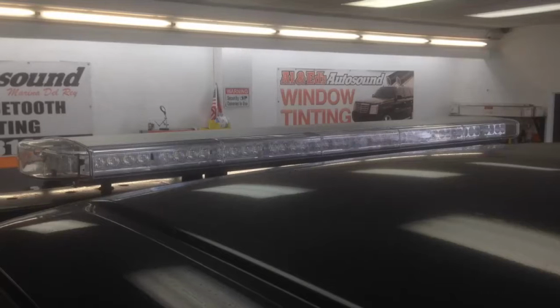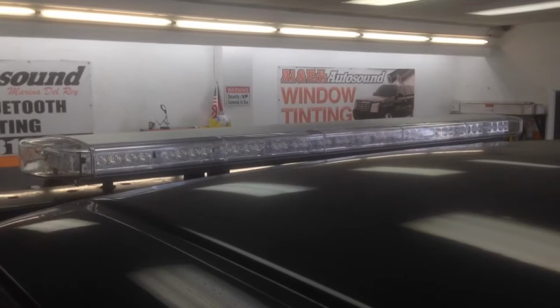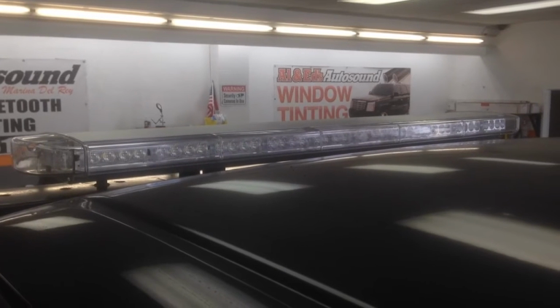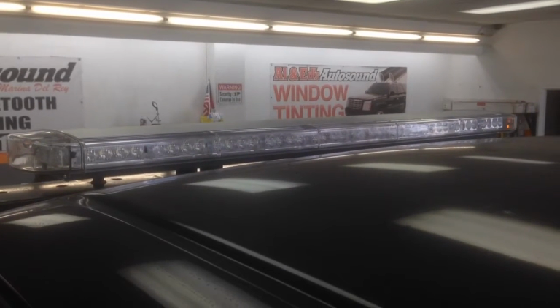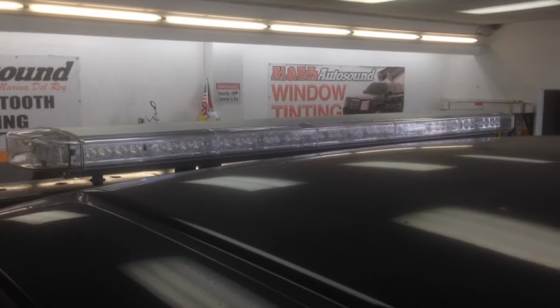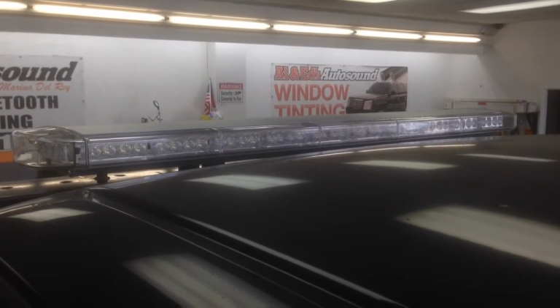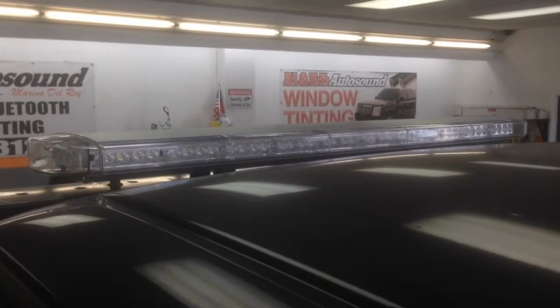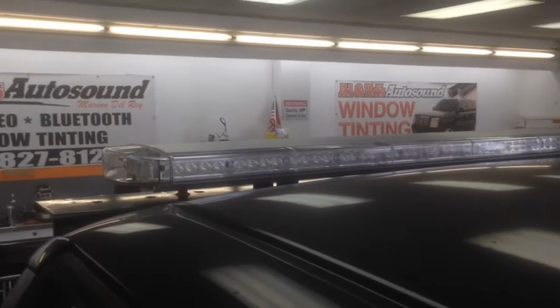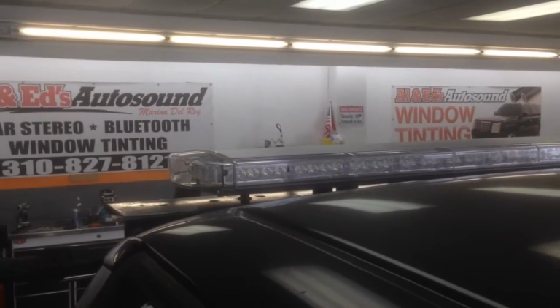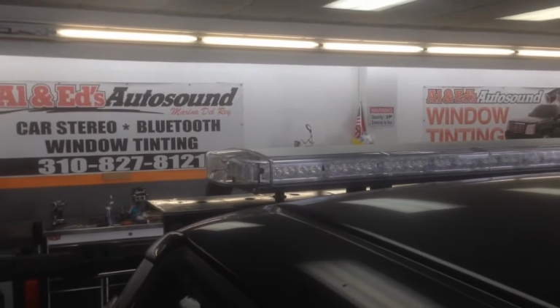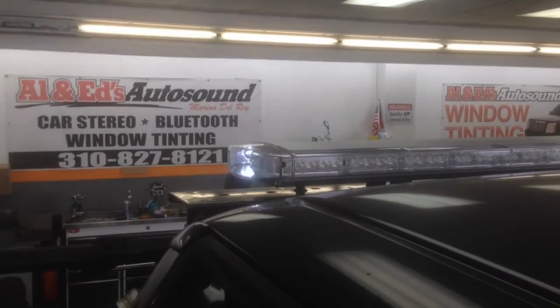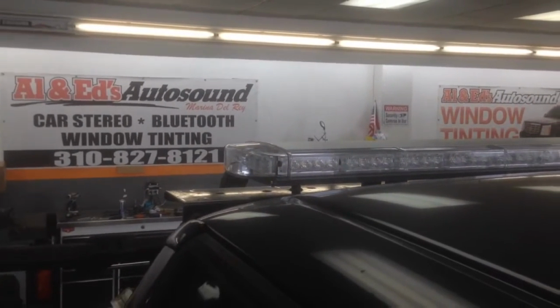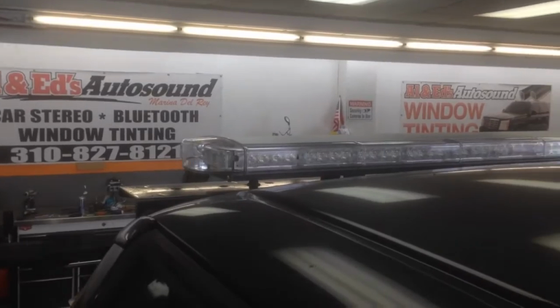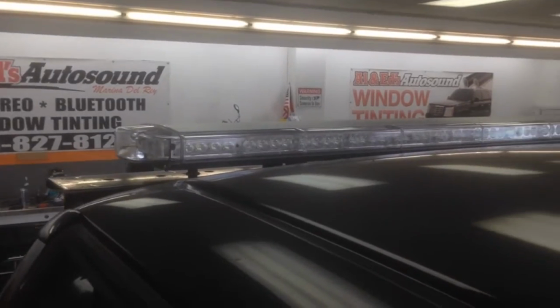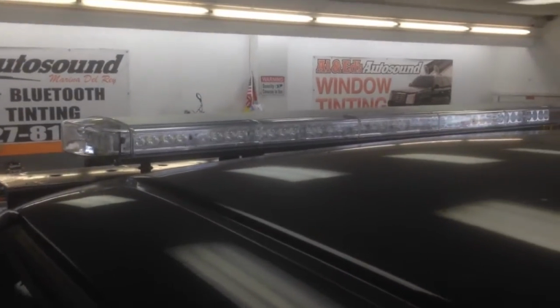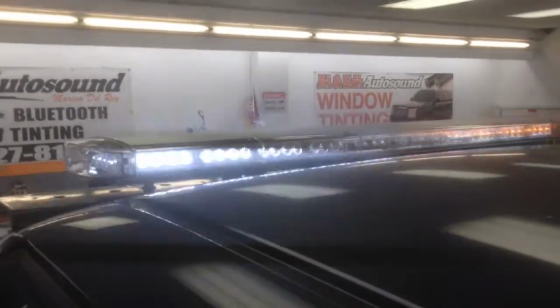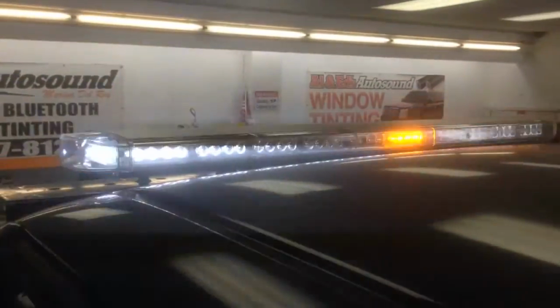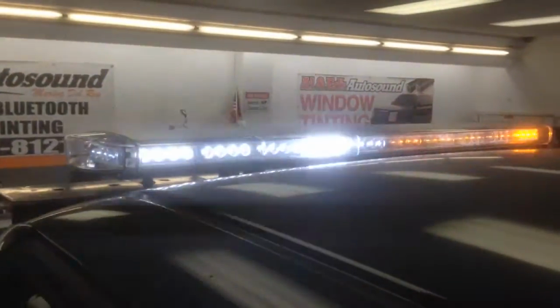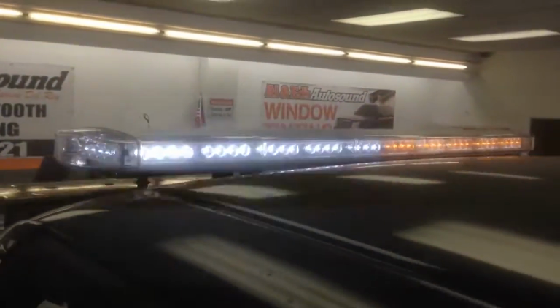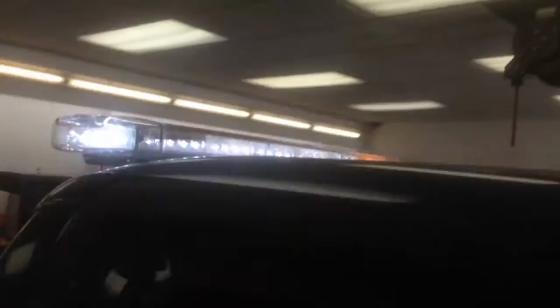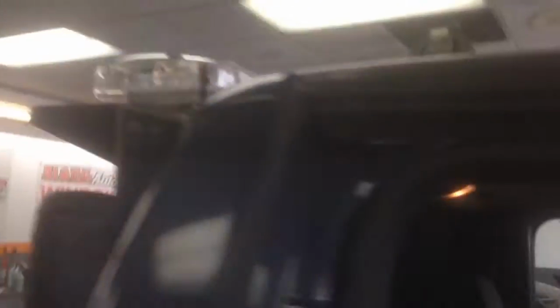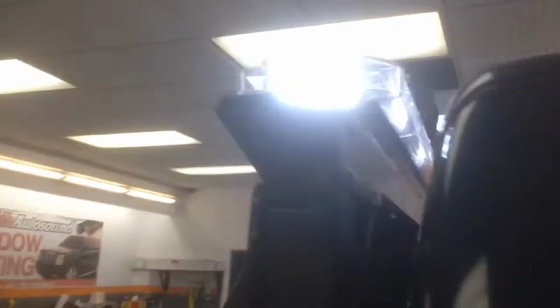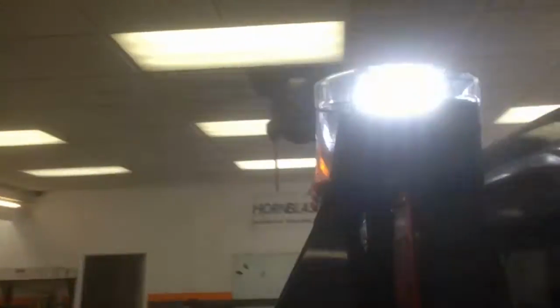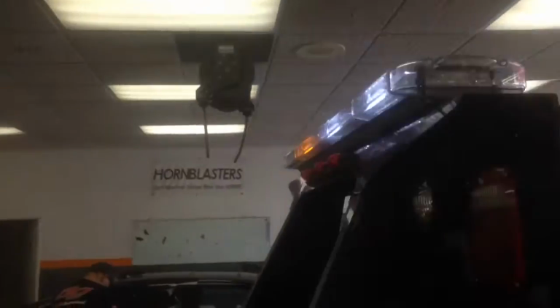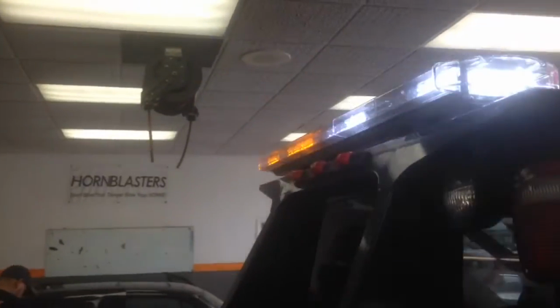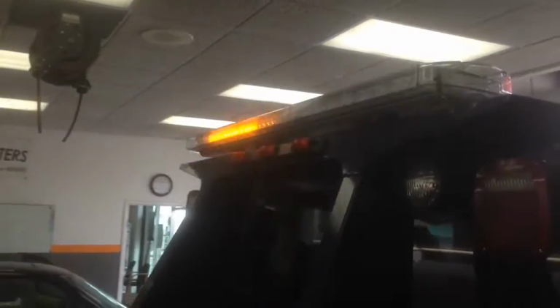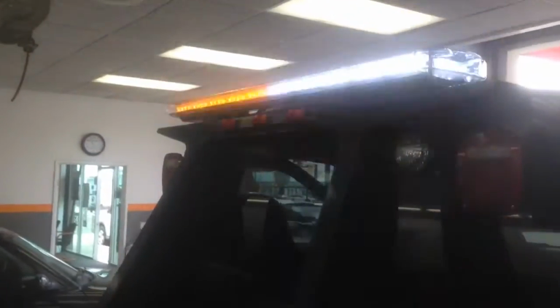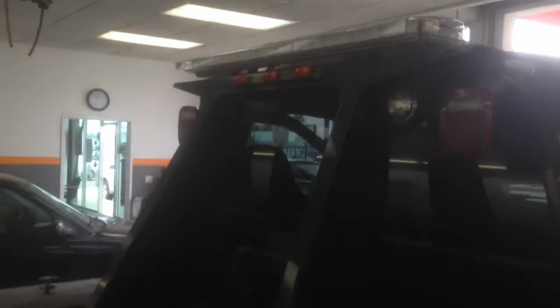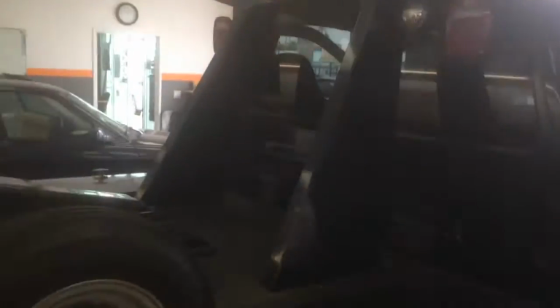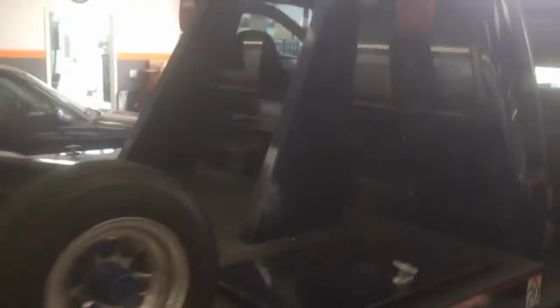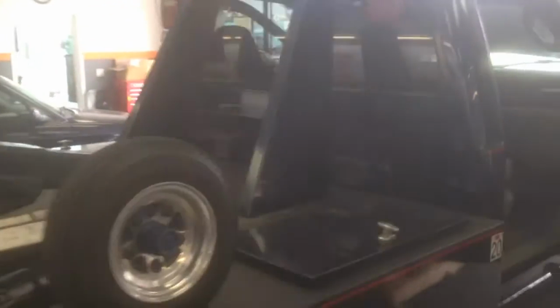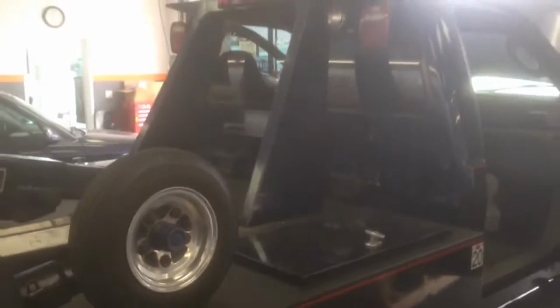Hey YouTube, how you doing? This is Joe from Allen Edds Auto Sound, or Delray Customs, in Marina Delray, California. Just got done installing a white and amber strobe light bar for this tow truck.